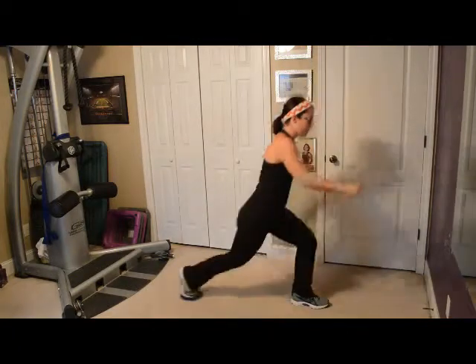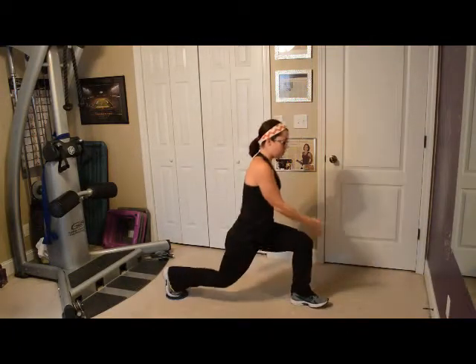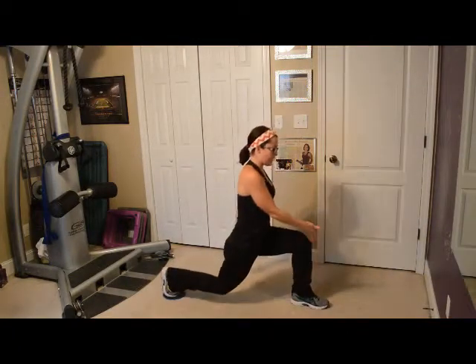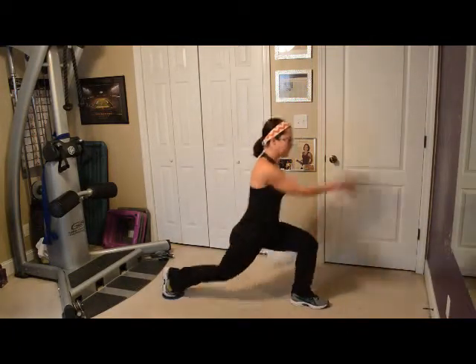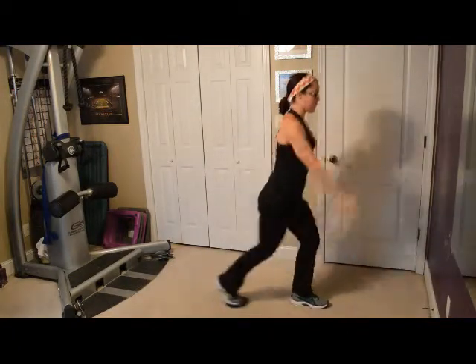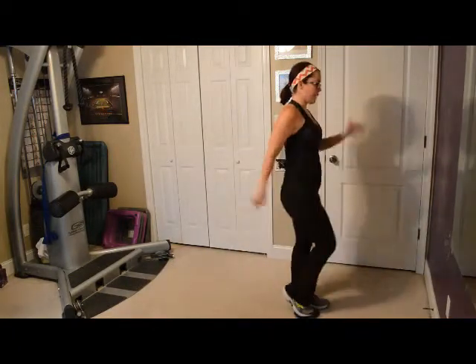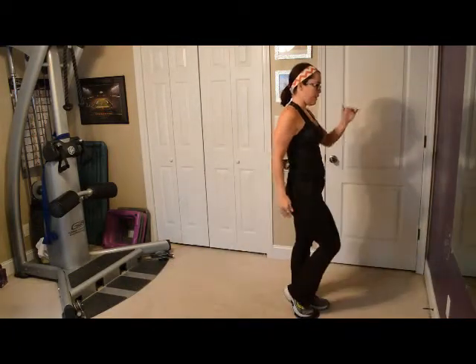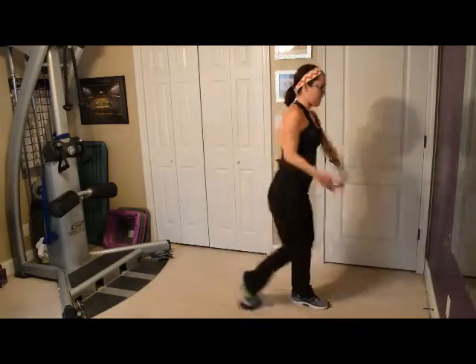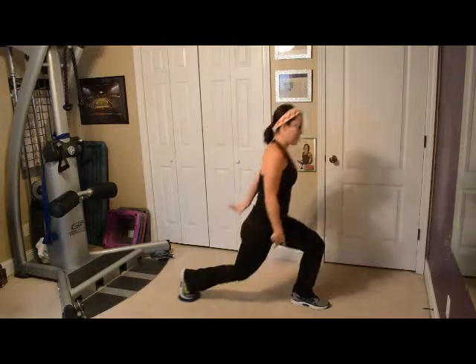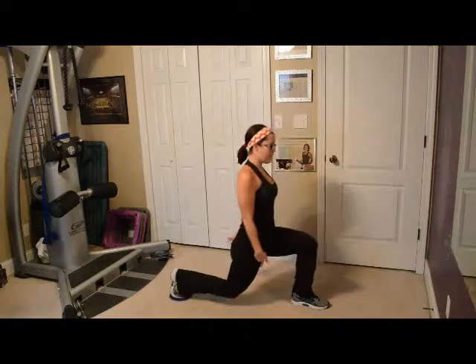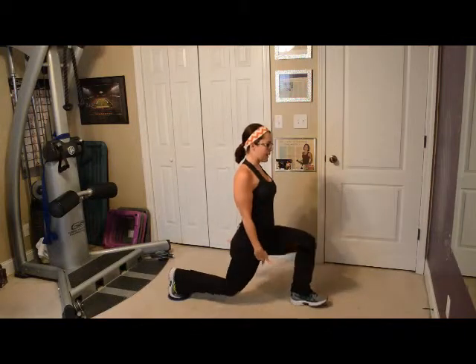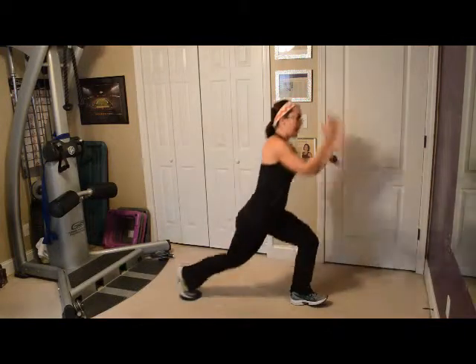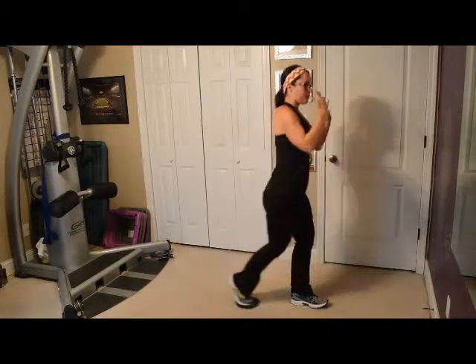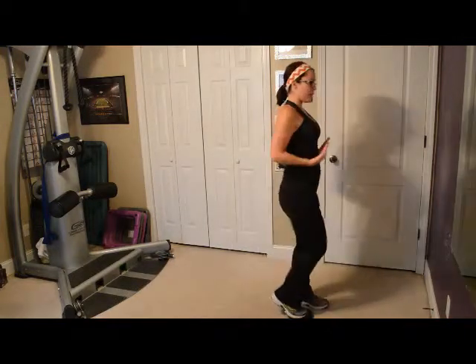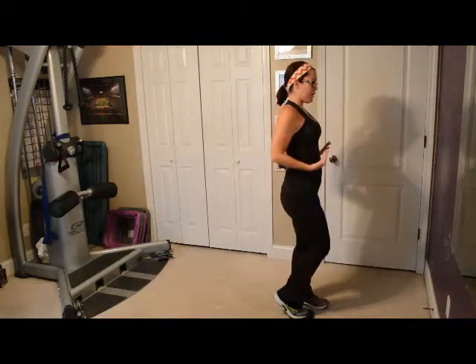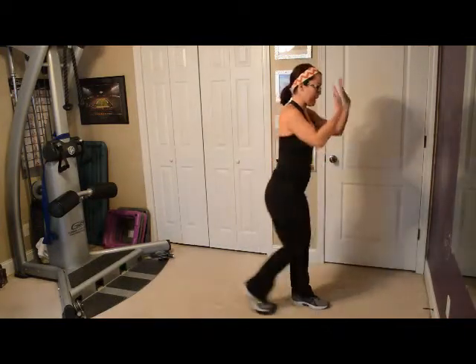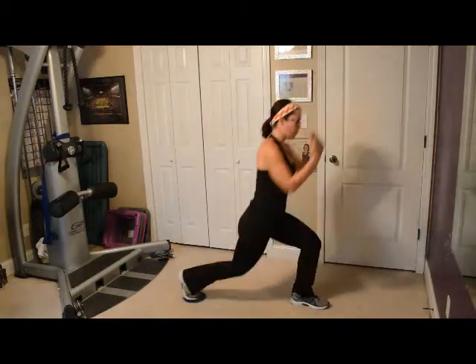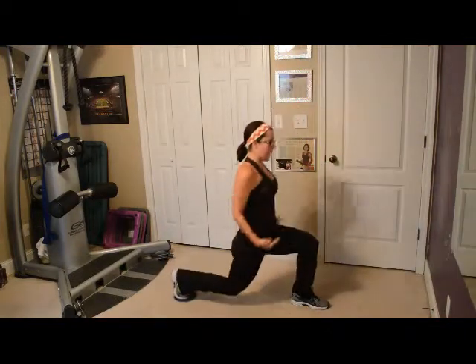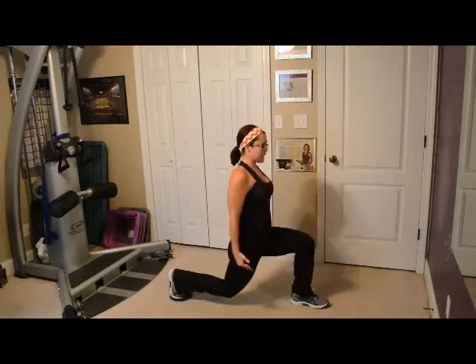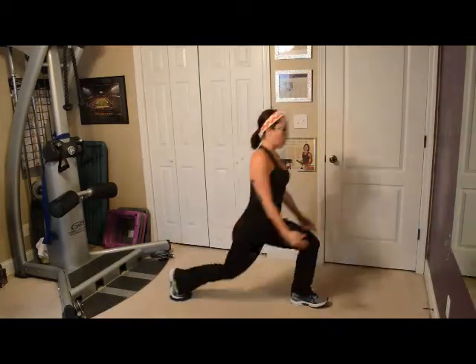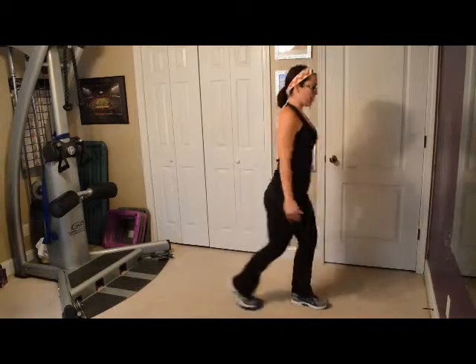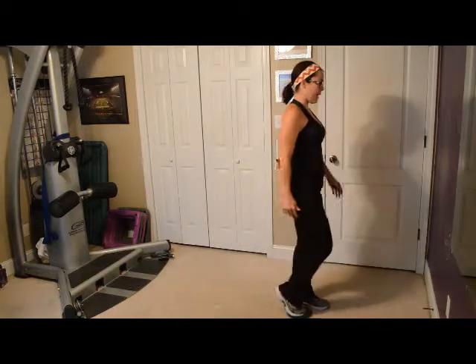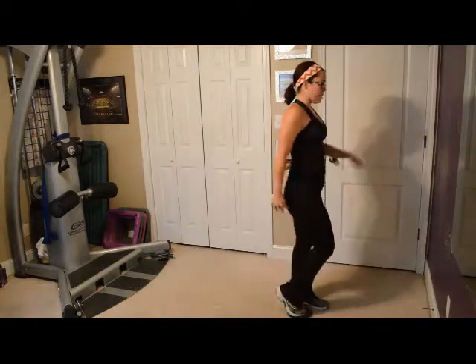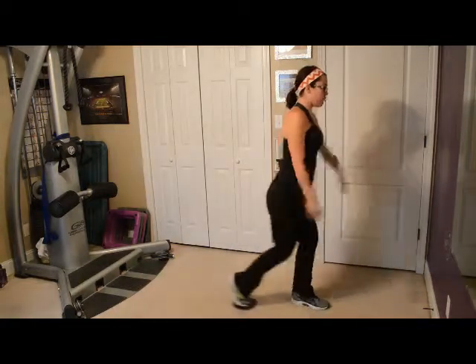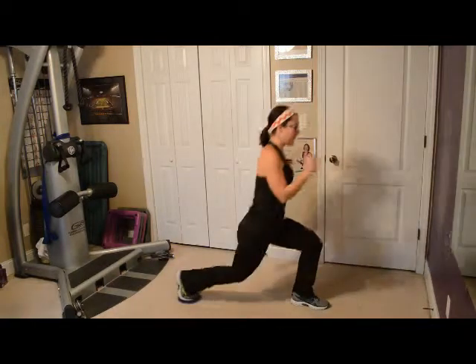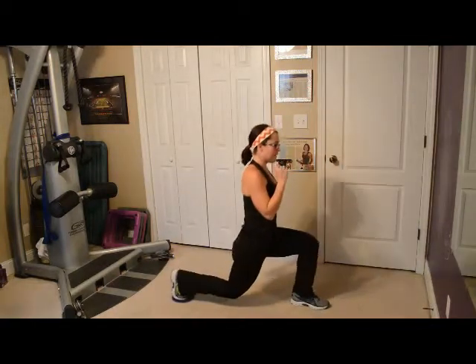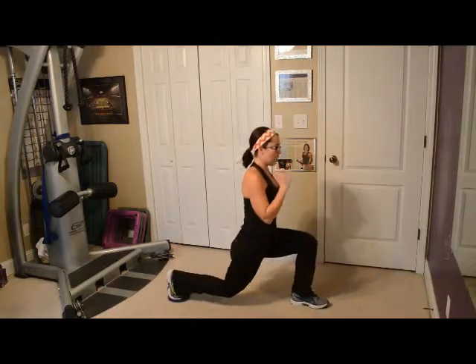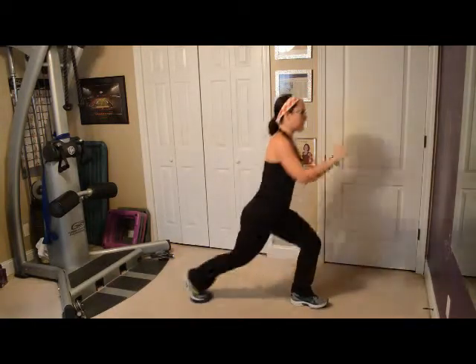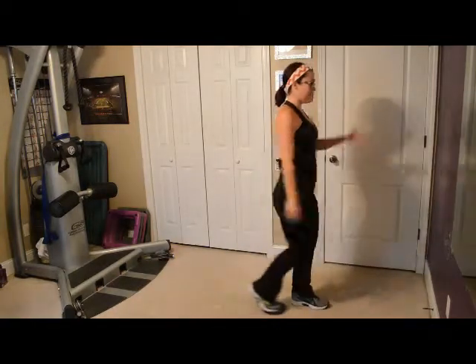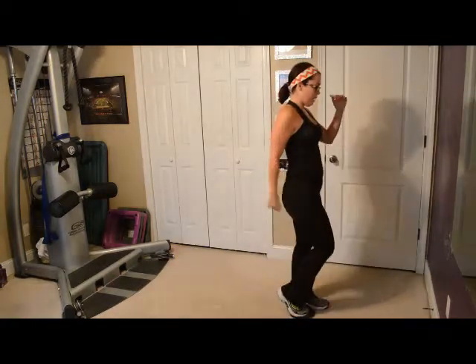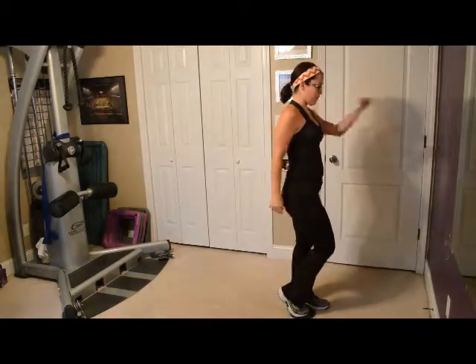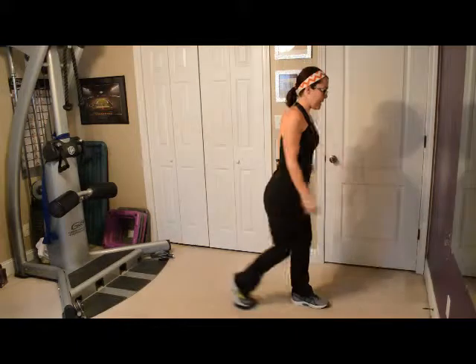Make sure the front knee doesn't pass the front ankle. Make sure to bend the back knee and also make sure the body is nice and tall, nice and long. You'll do 15 times on each side, up to three sets.